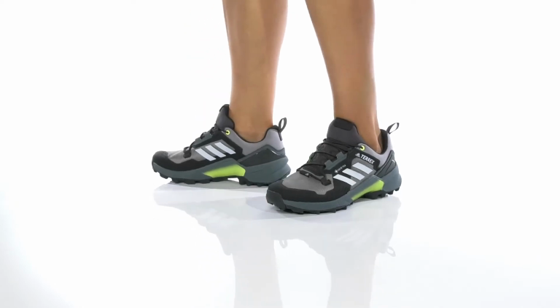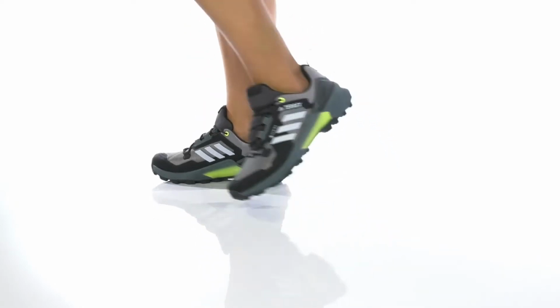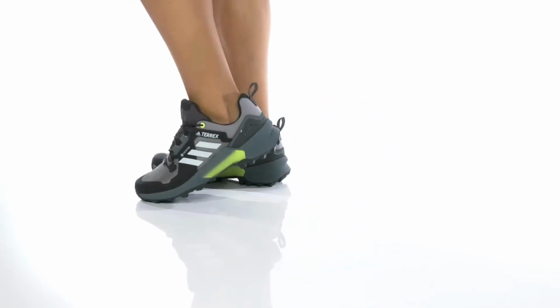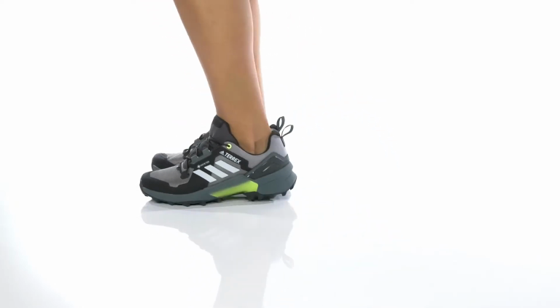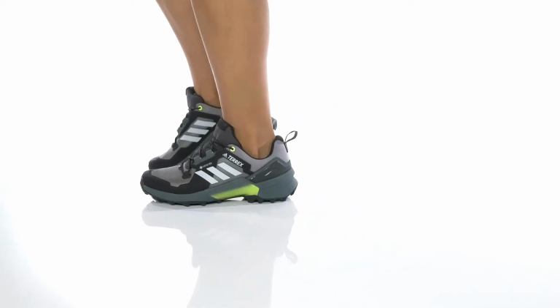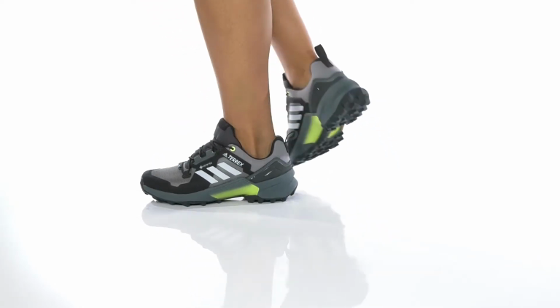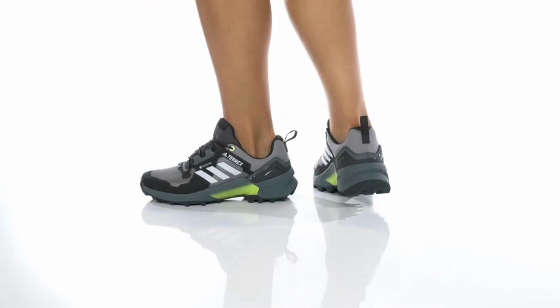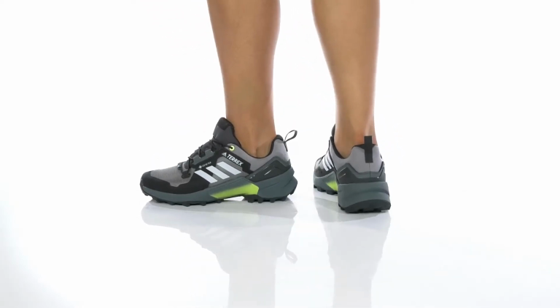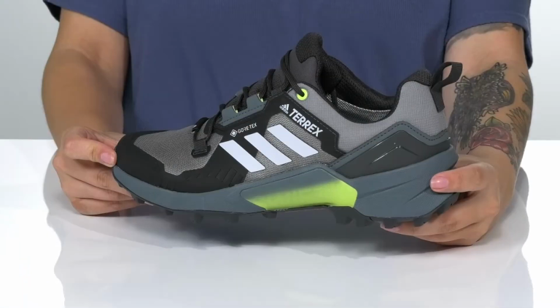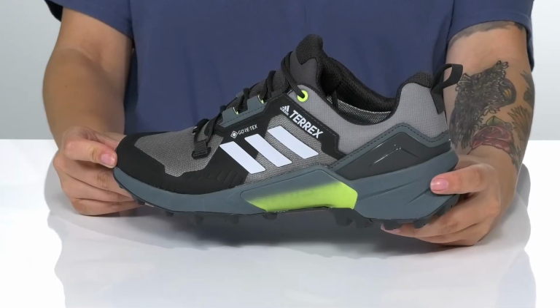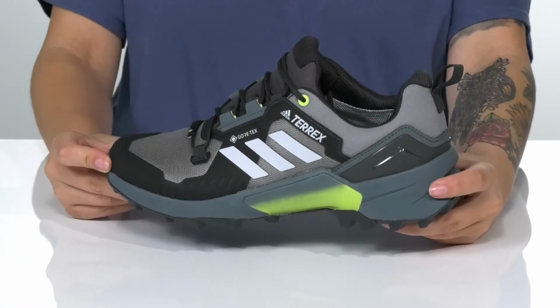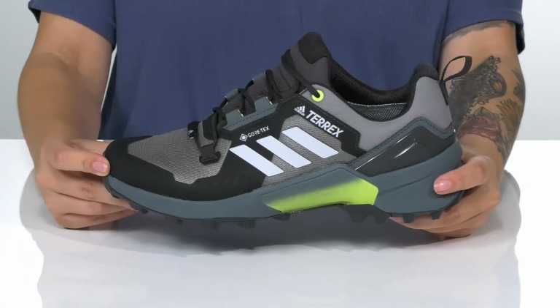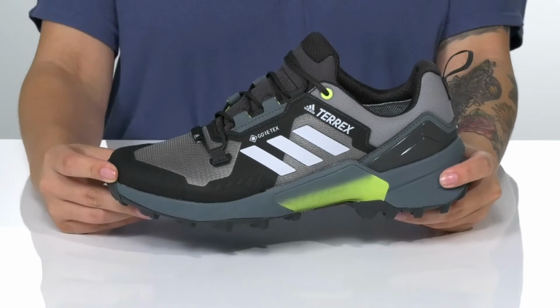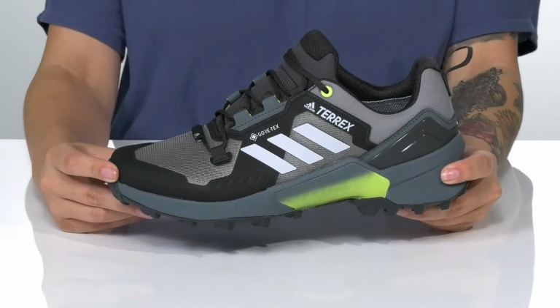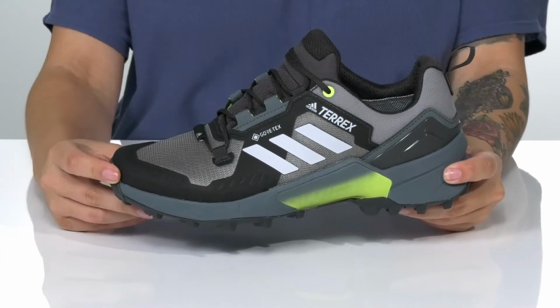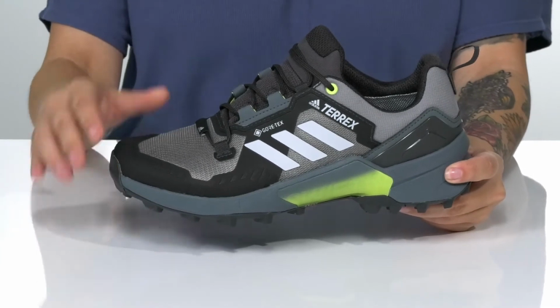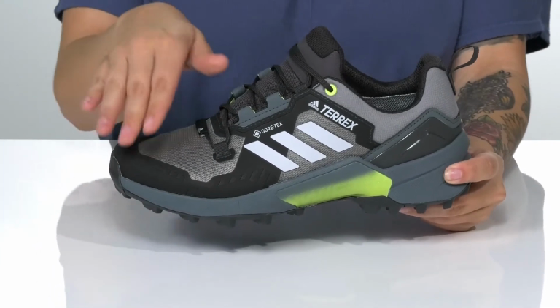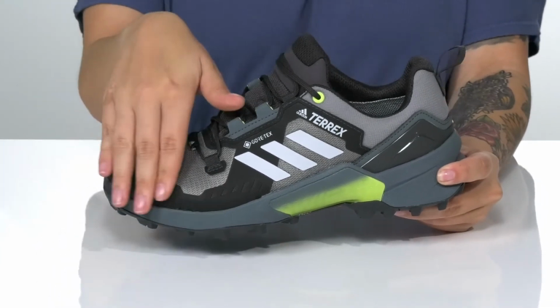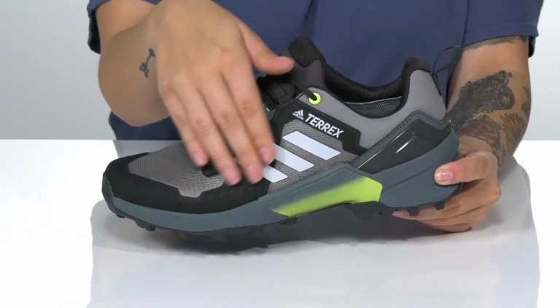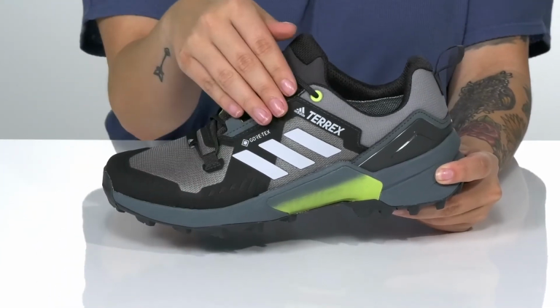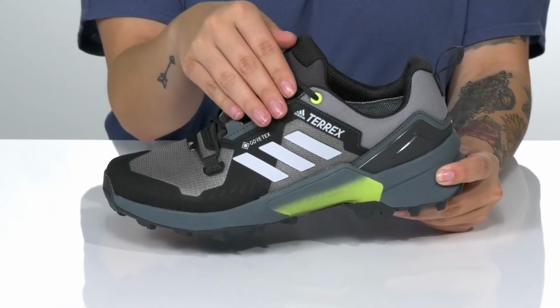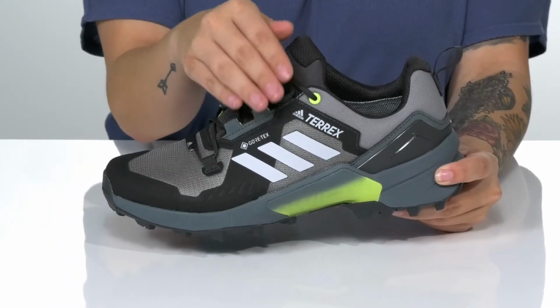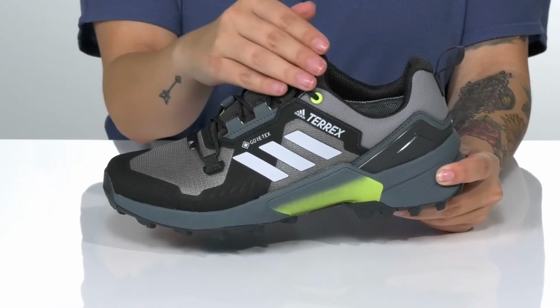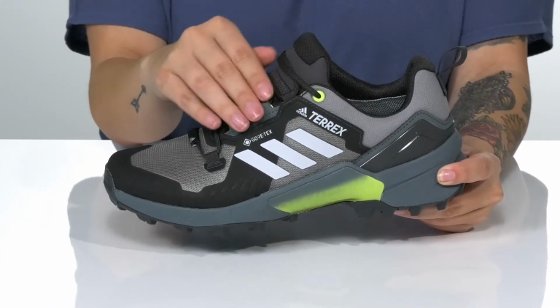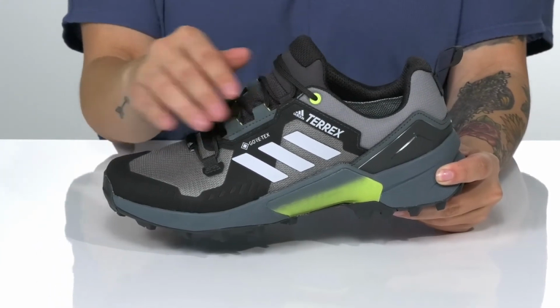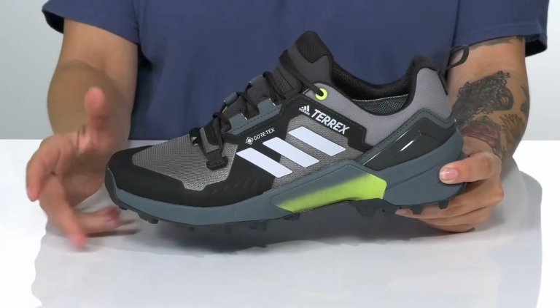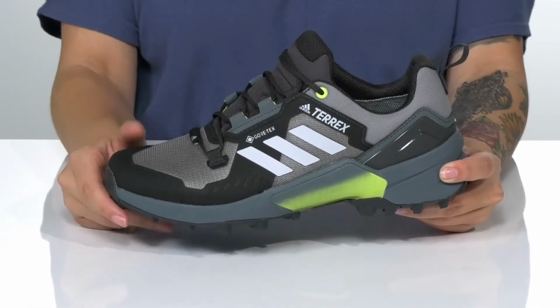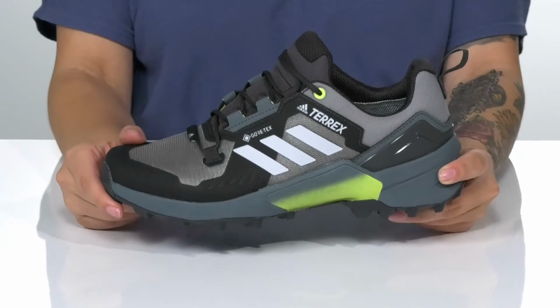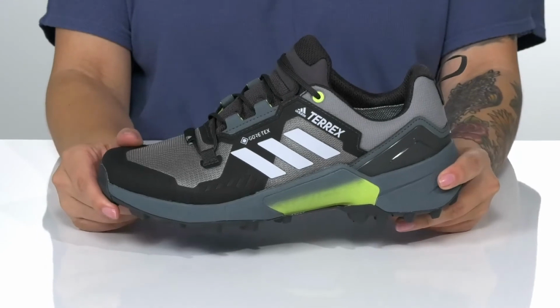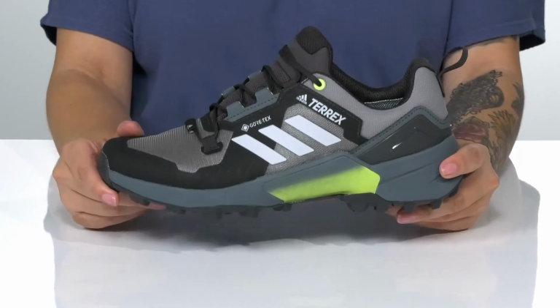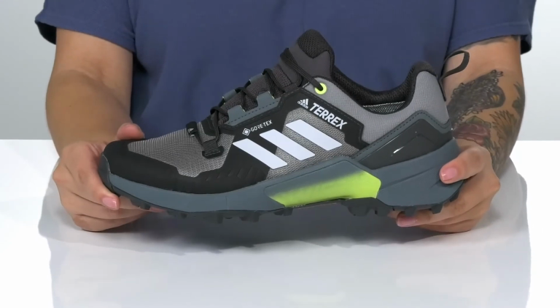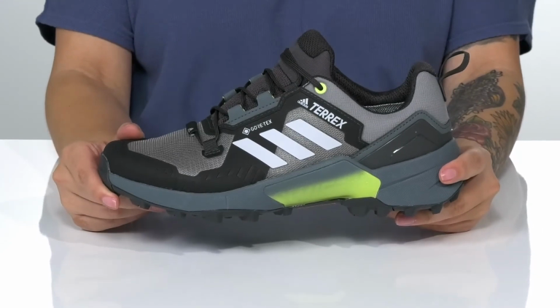These lightweight sneakers have the stability of a hiking boot with the cushioning of a running shoe. They have a synthetic upper that features a Gore-Tex membrane, allowing your feet to stay dry while on the trails.